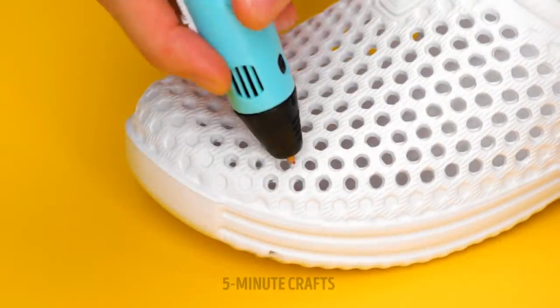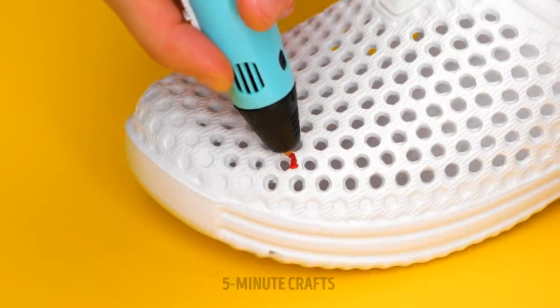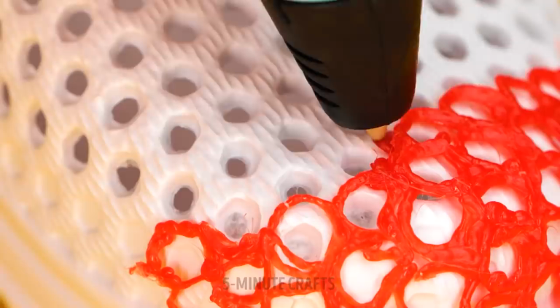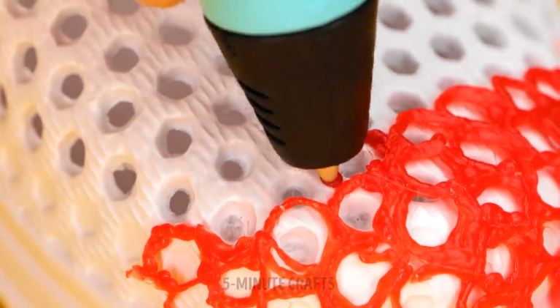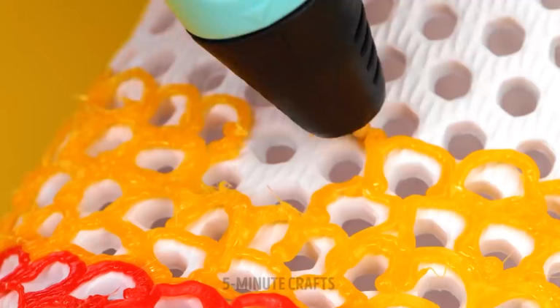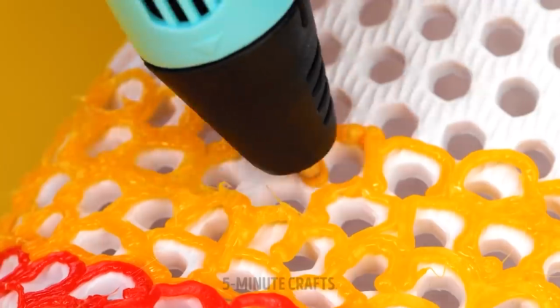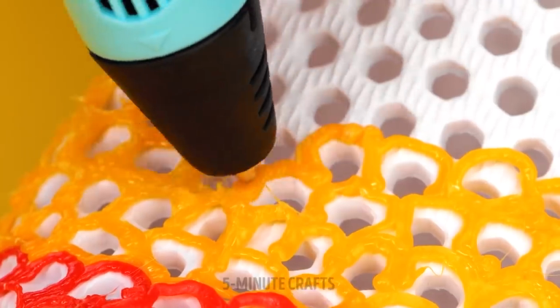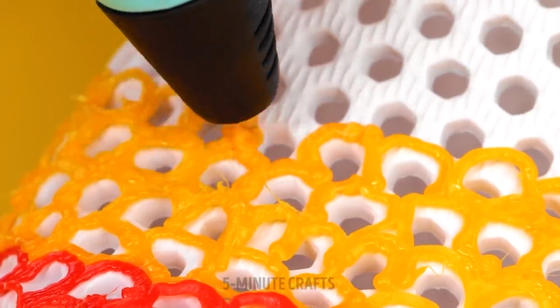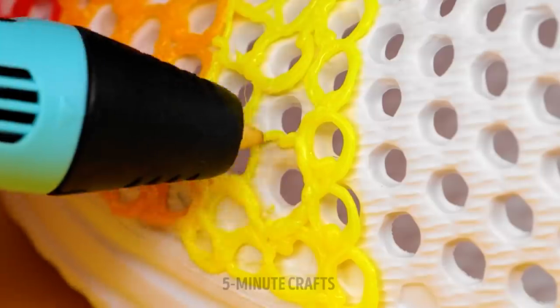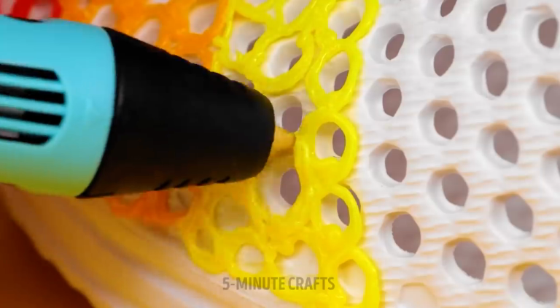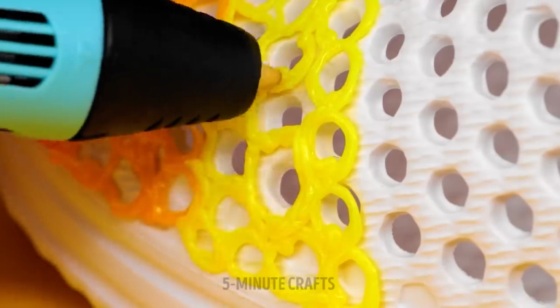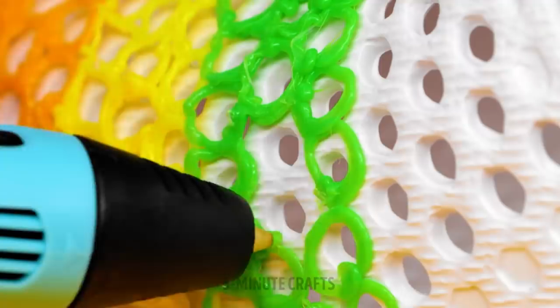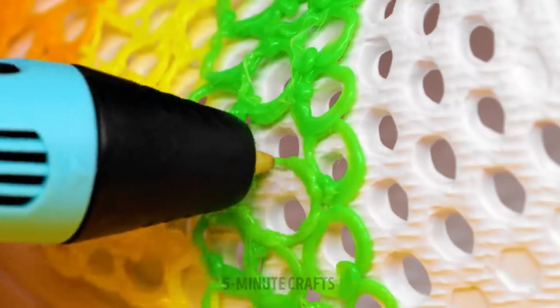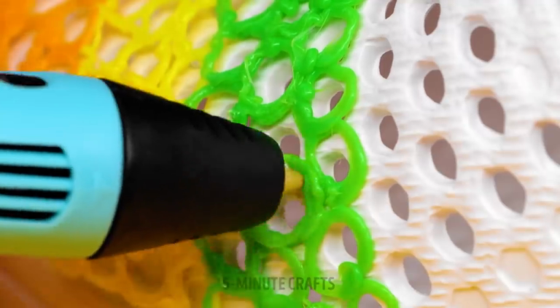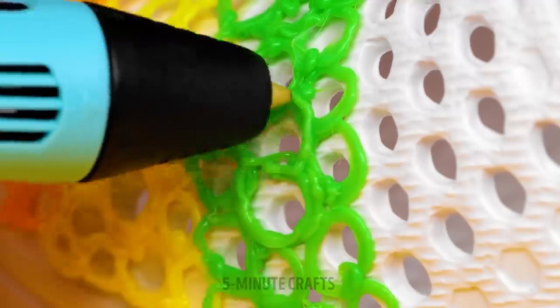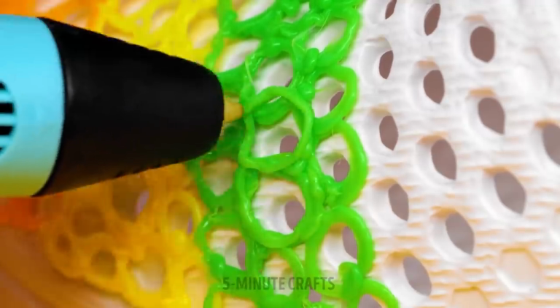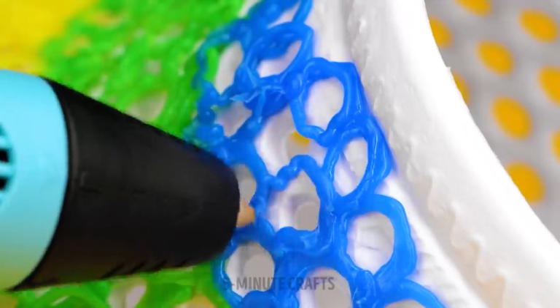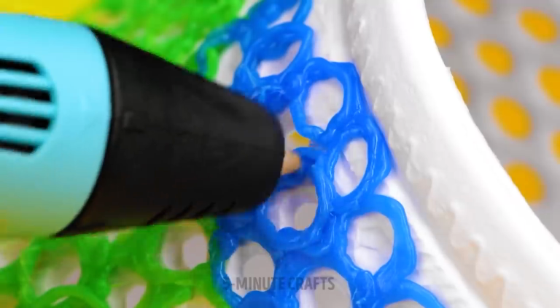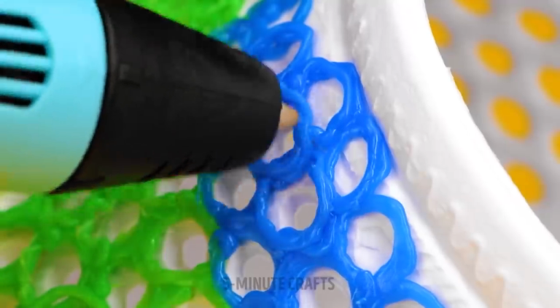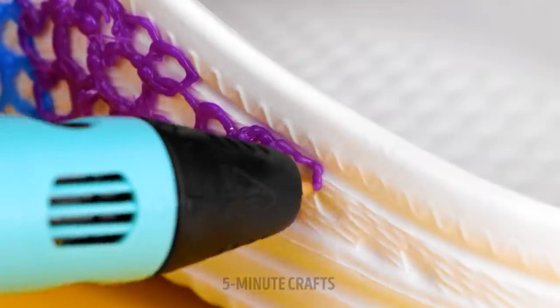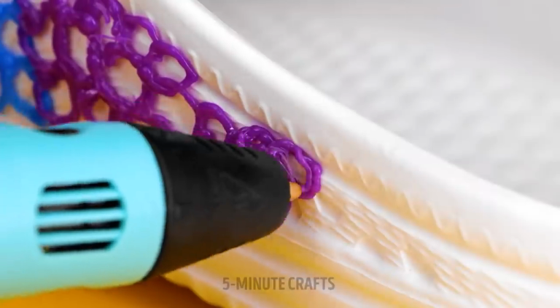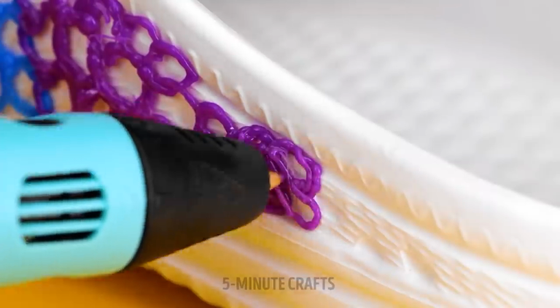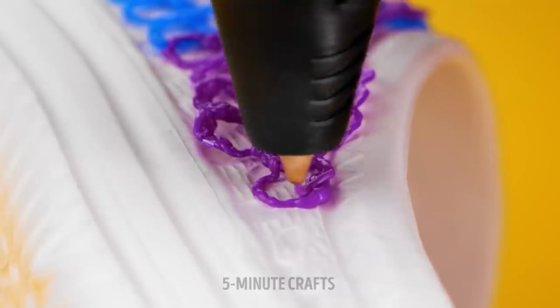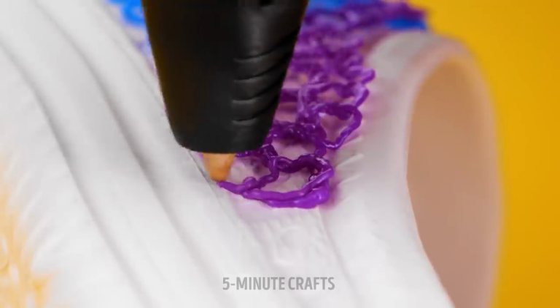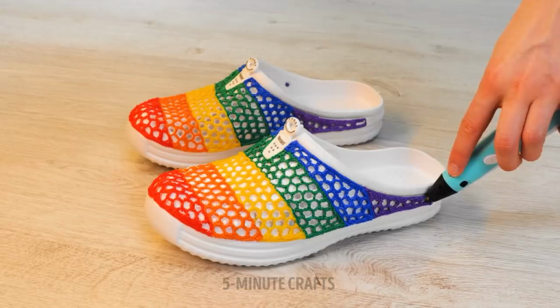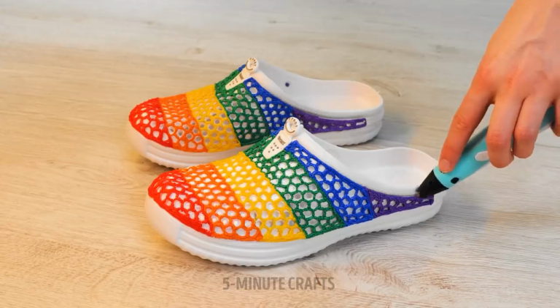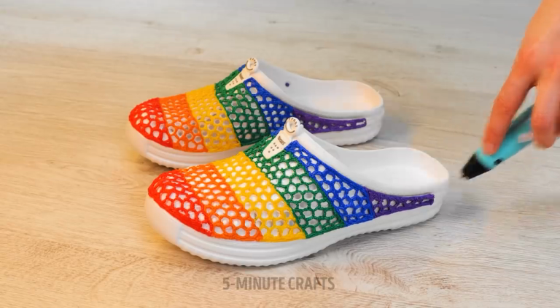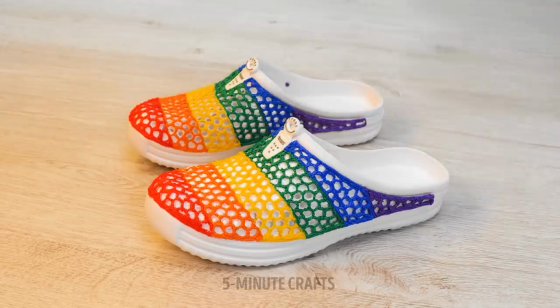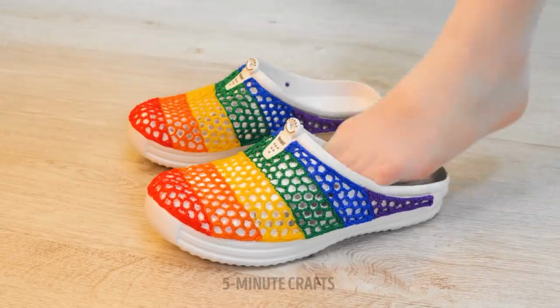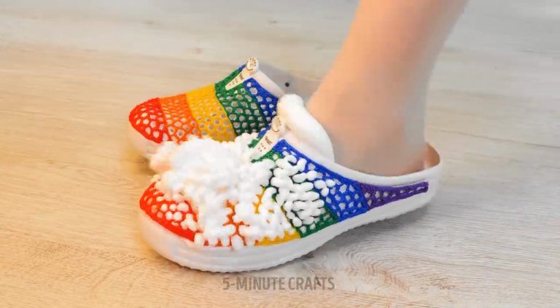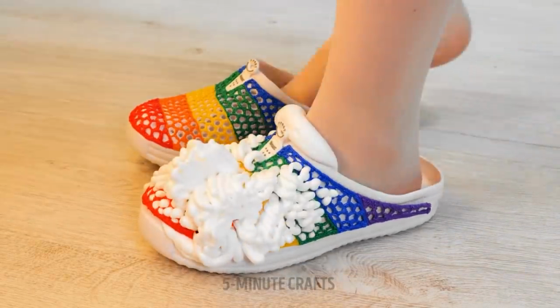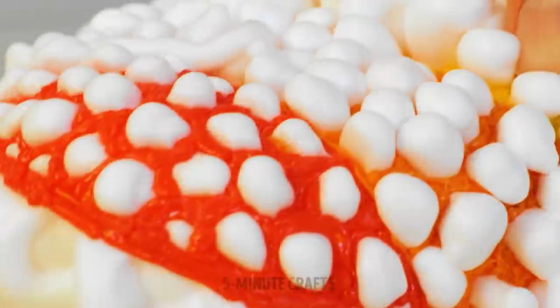Nice shoes, but they're kind of boring. Use the 3D pen to add color and style — your shoes will stand out from the crowd. The cream is optional.